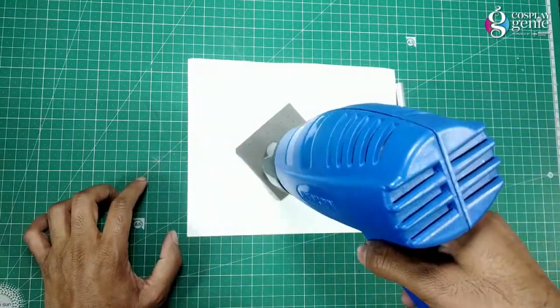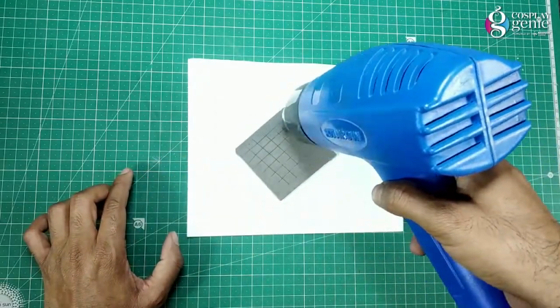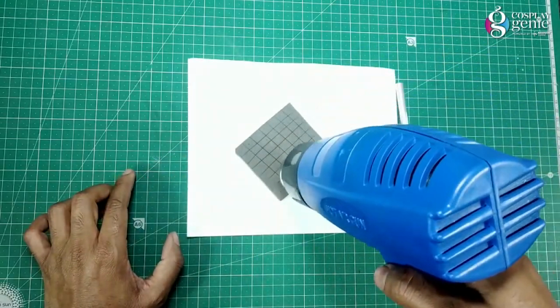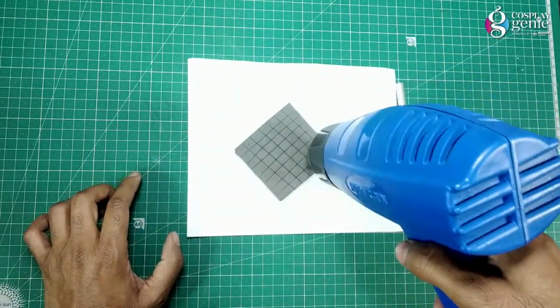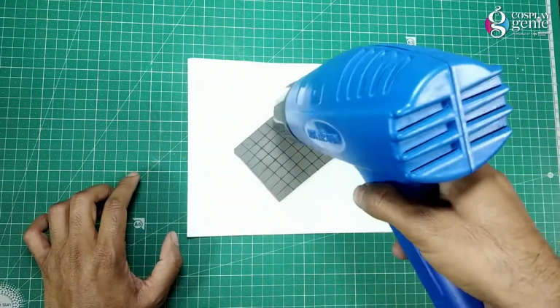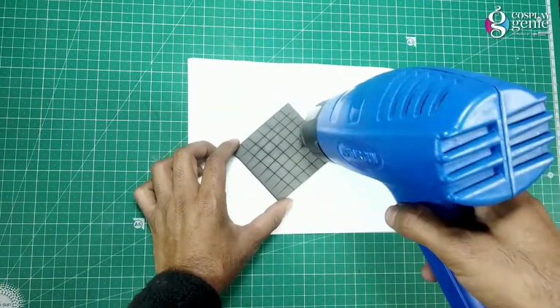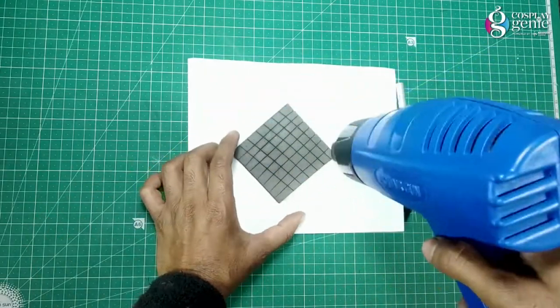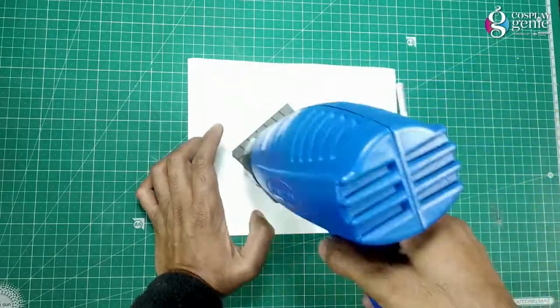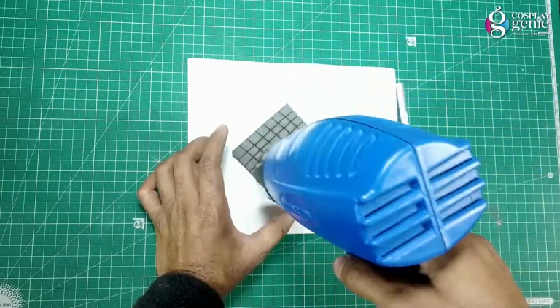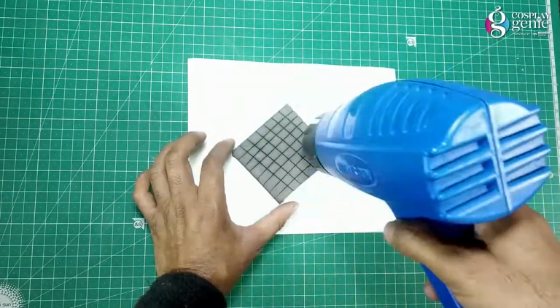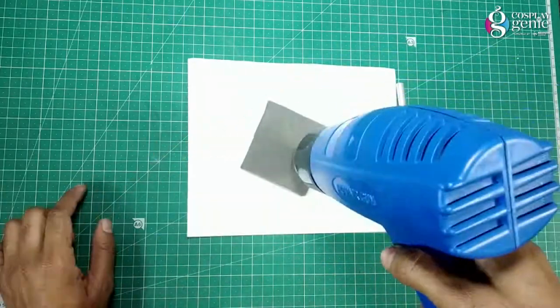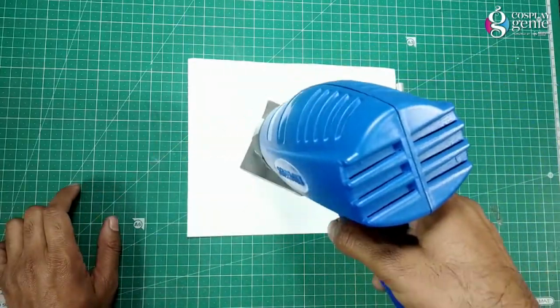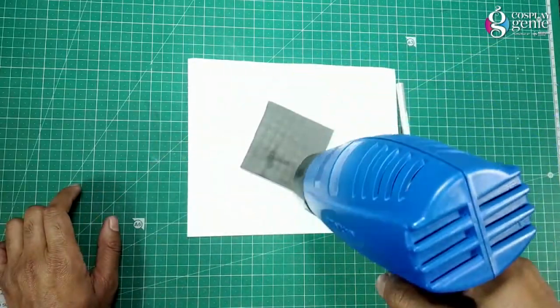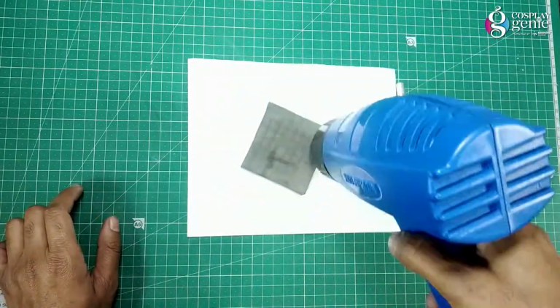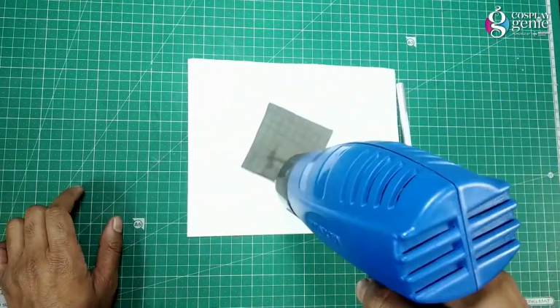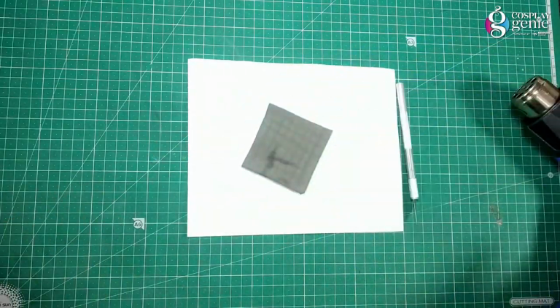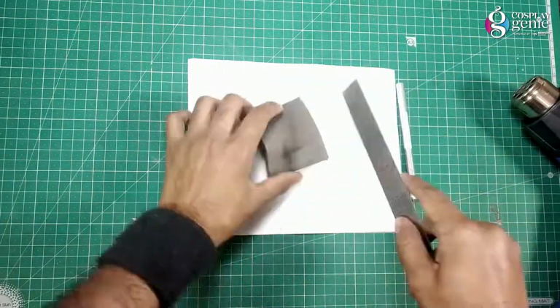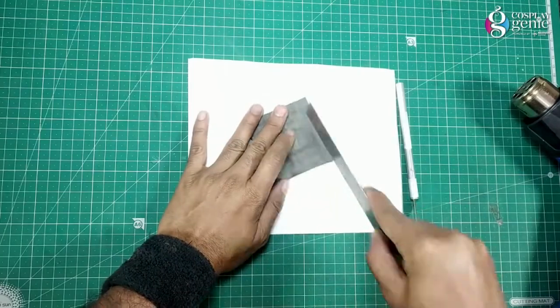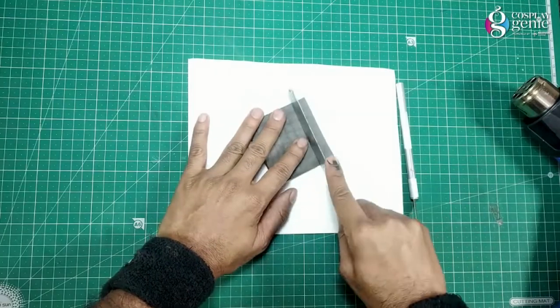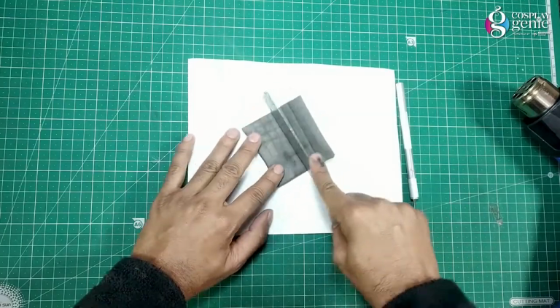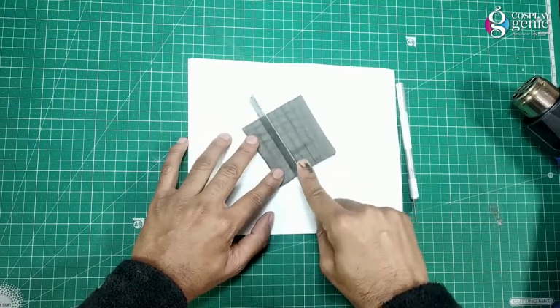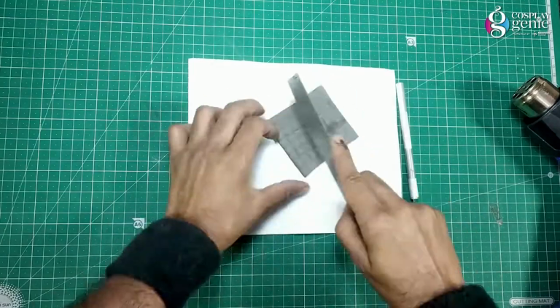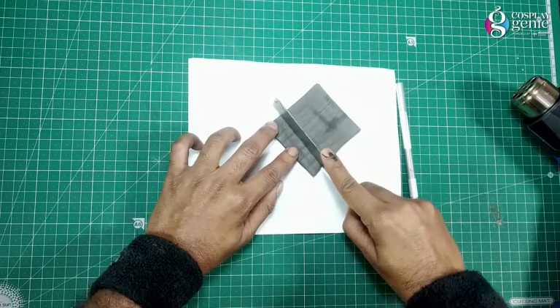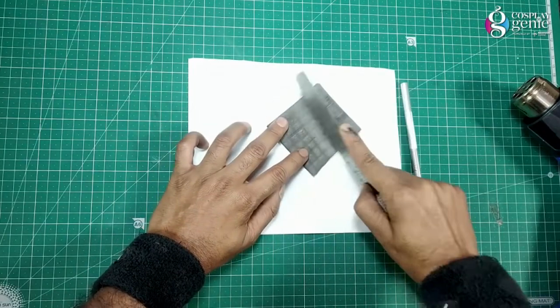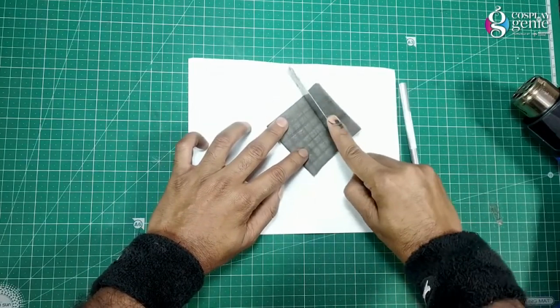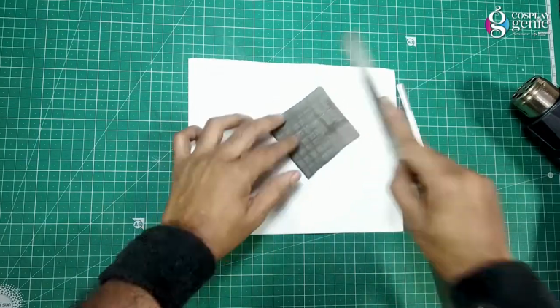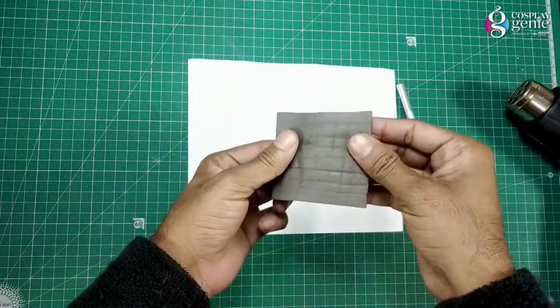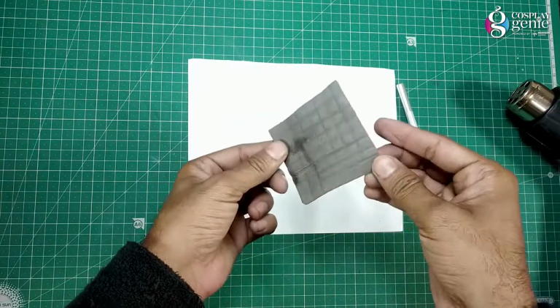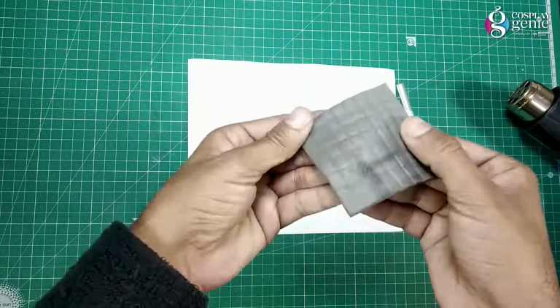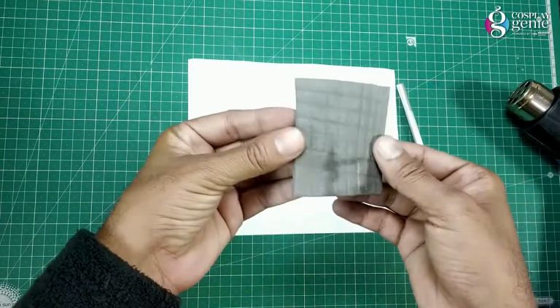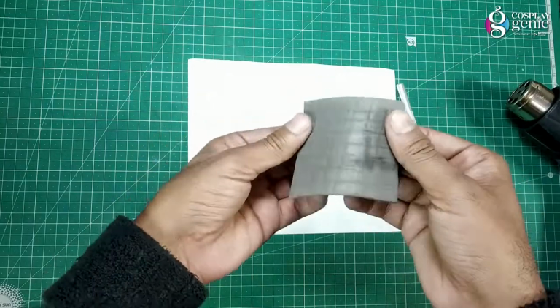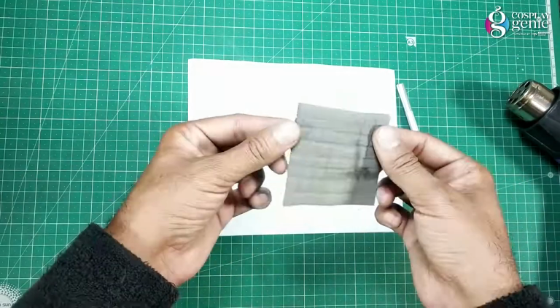For the cross square texture, cut slightly the cross square pattern on the EVA foam and heat it up. Now heat from the other side and press with the scalpel in the cross square pattern. Here is the cross square texture.